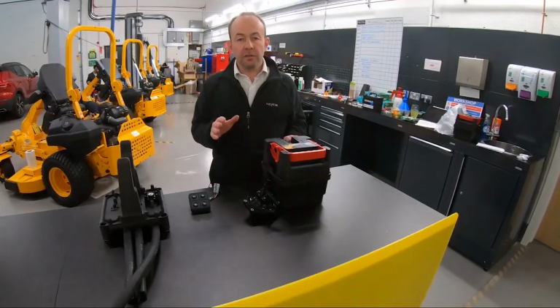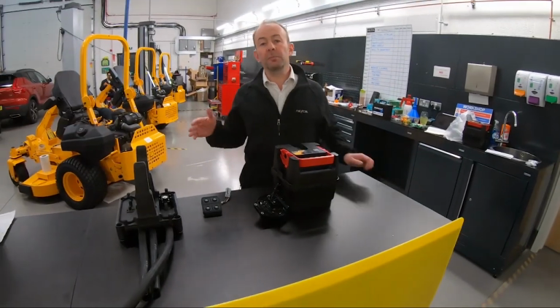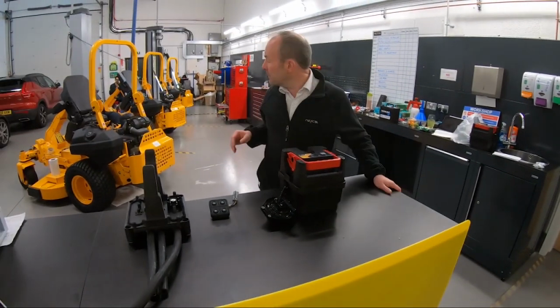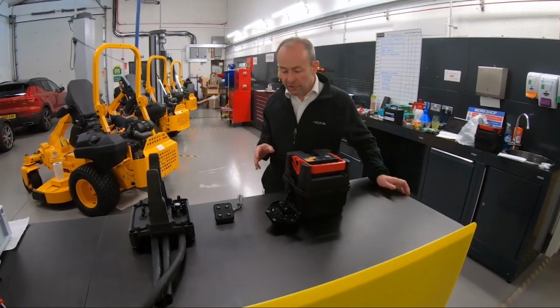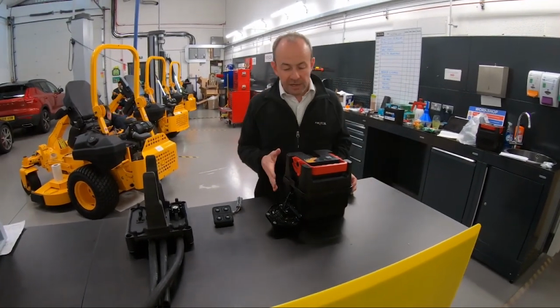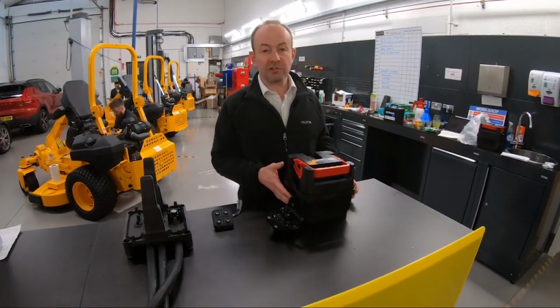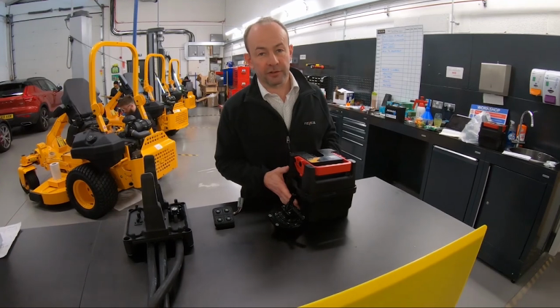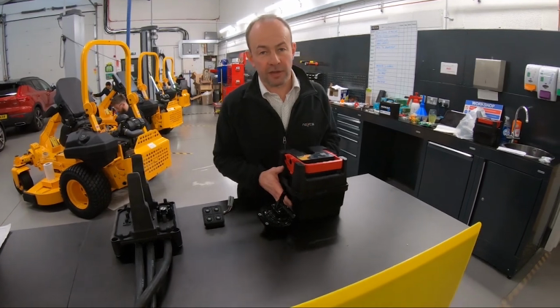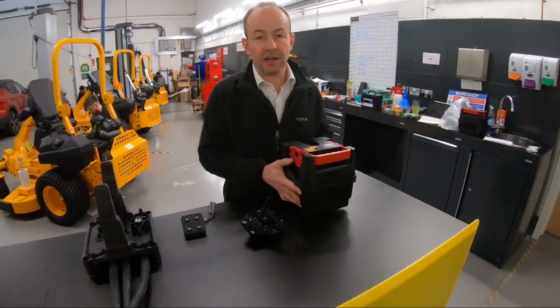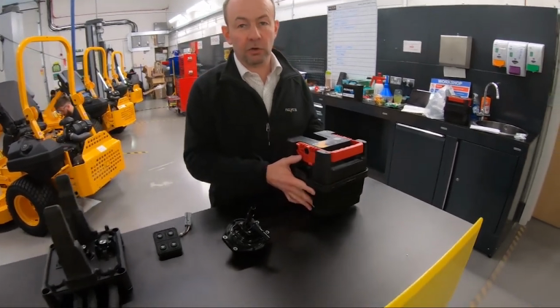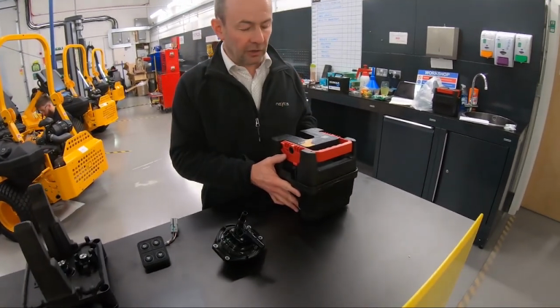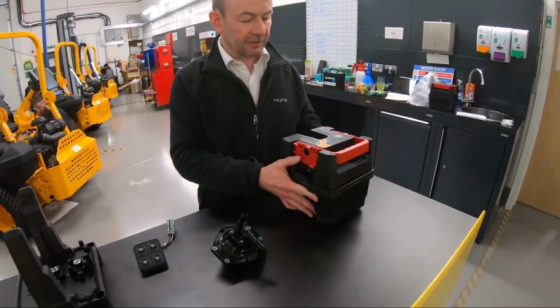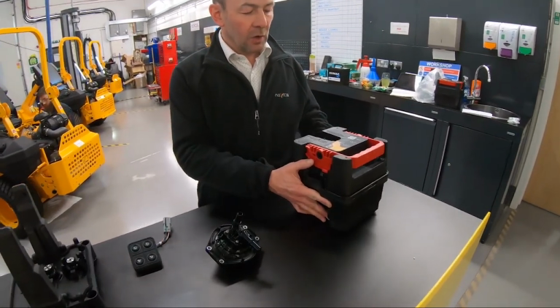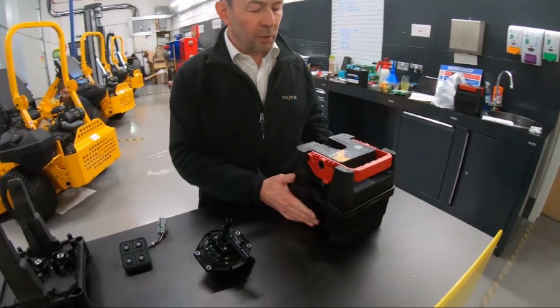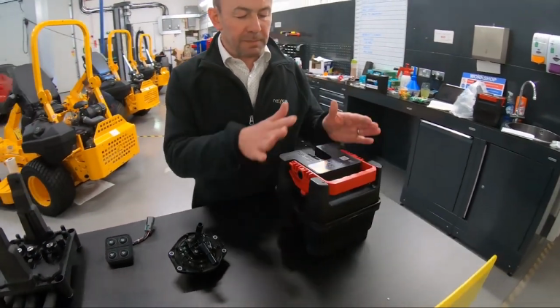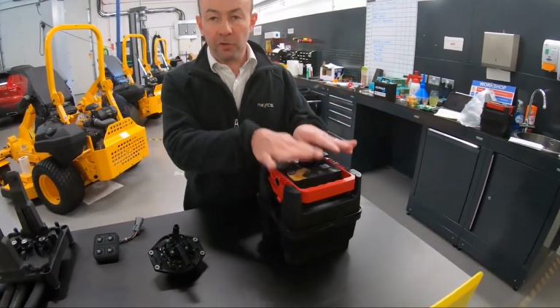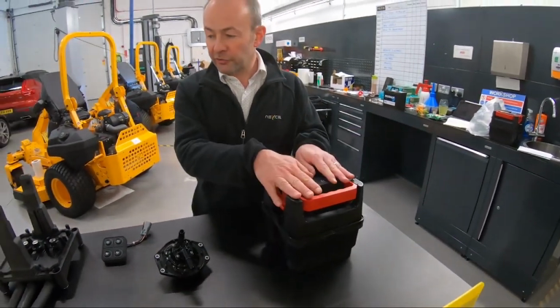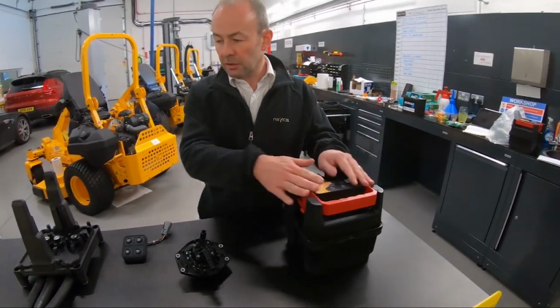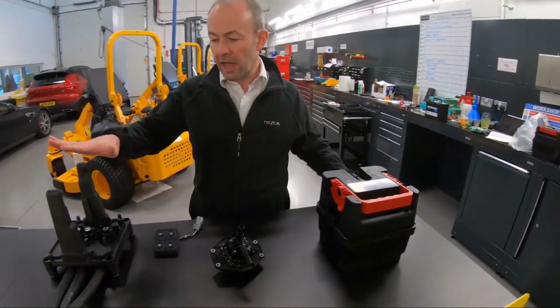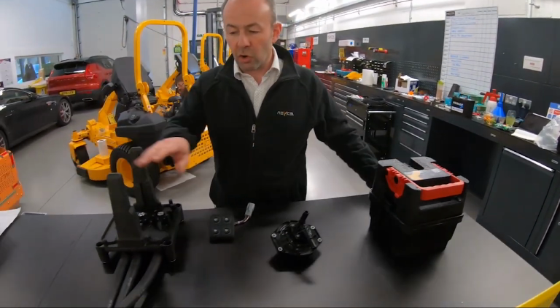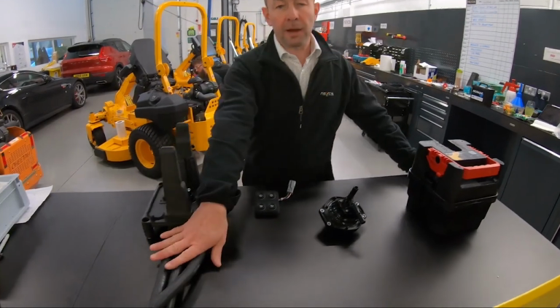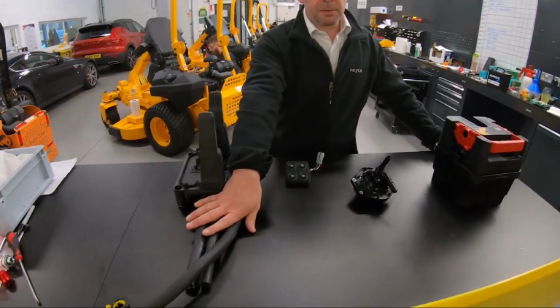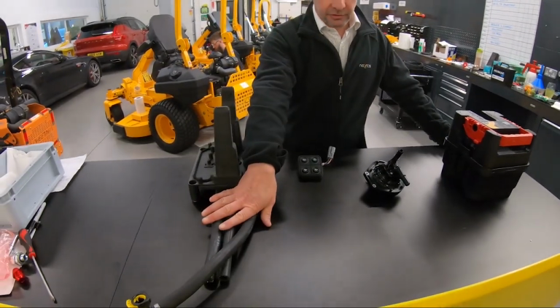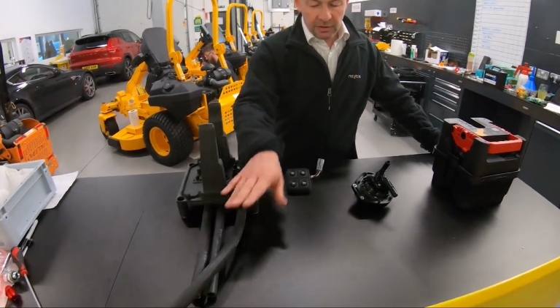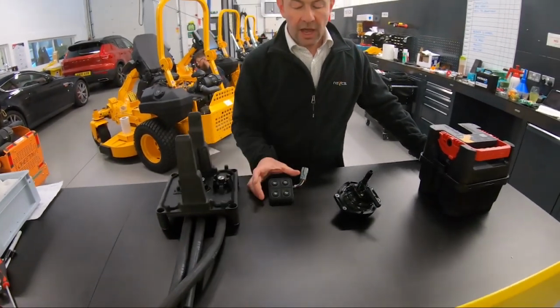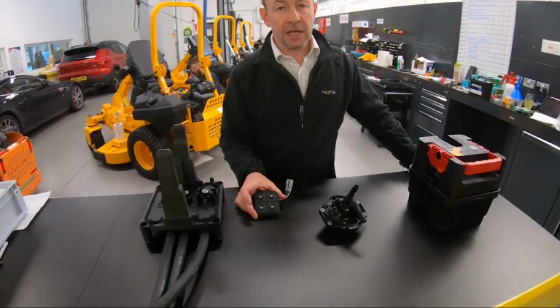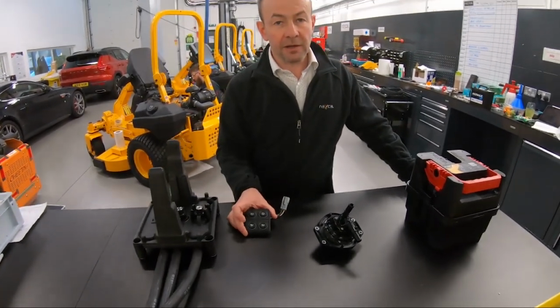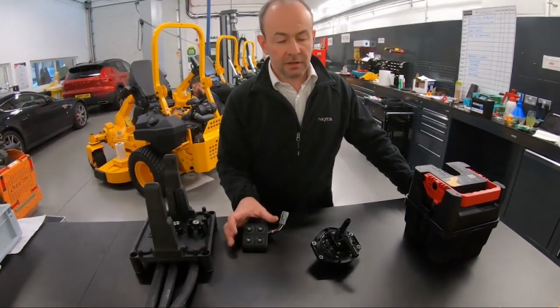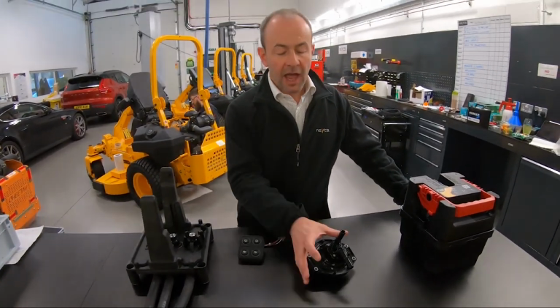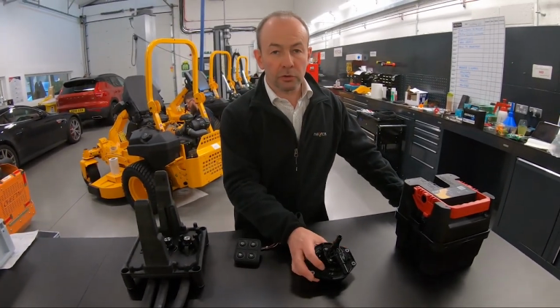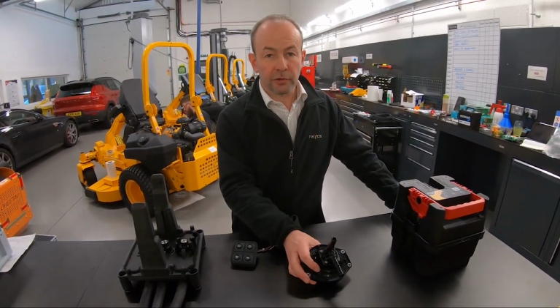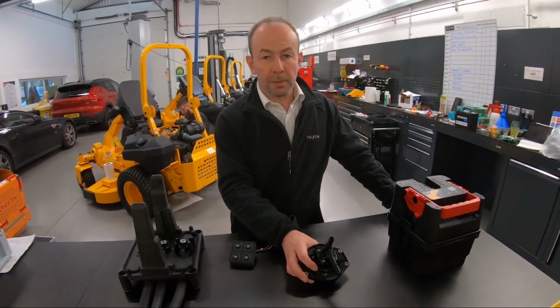This Cub Cadet behind us is being retrofitted with a Nexcel oil cell kit, which is made up of an oil cell, a dock and pipes, a keypad, and an oil transfer pump.